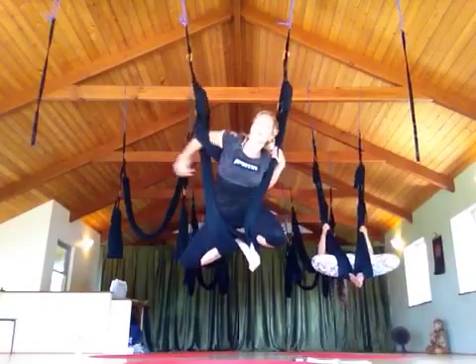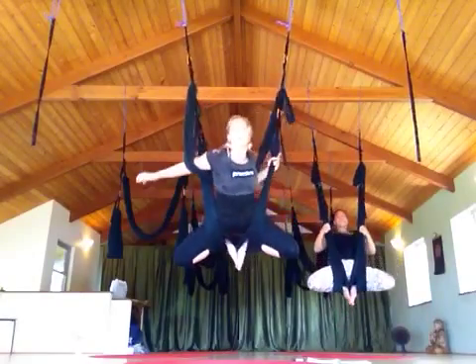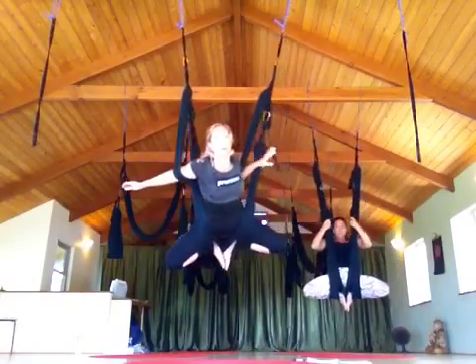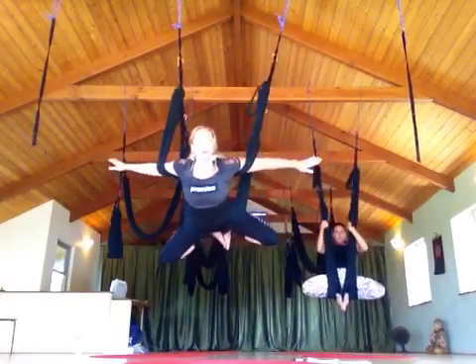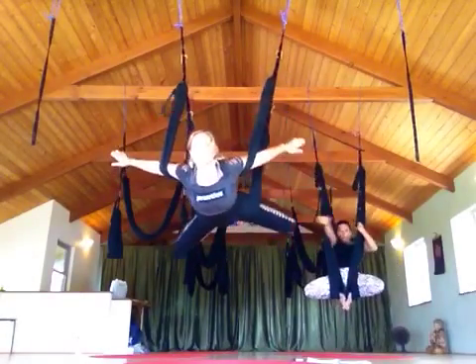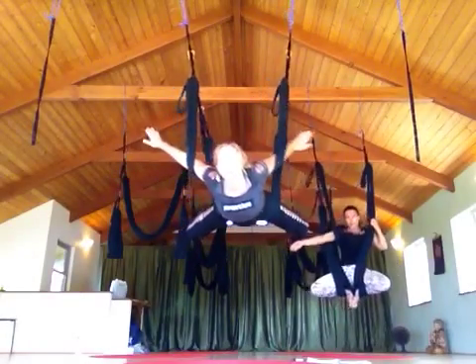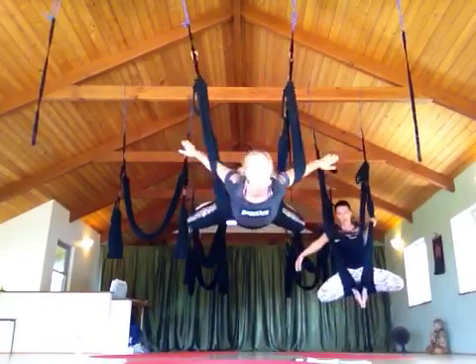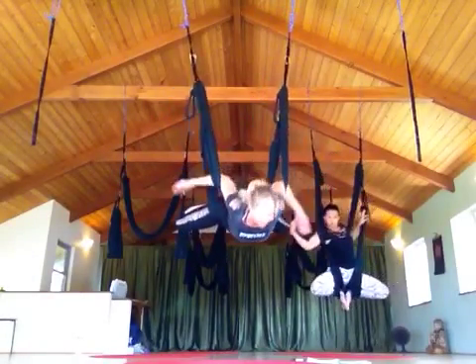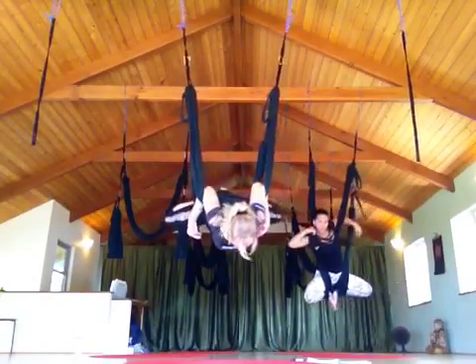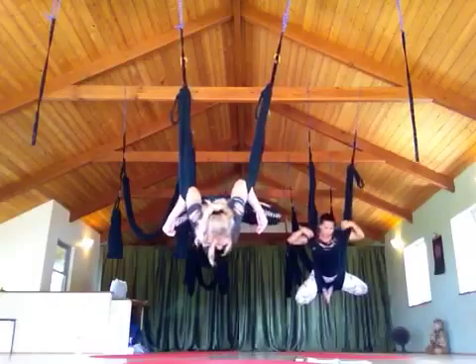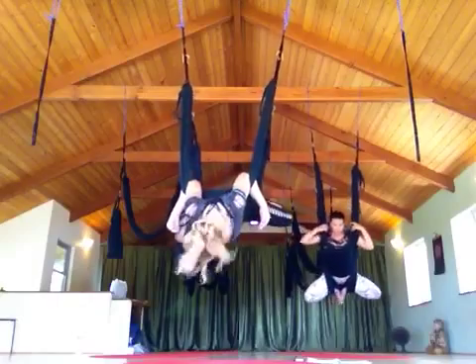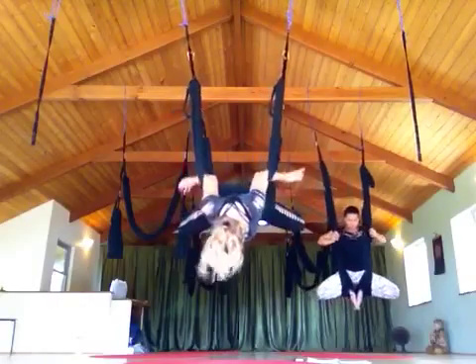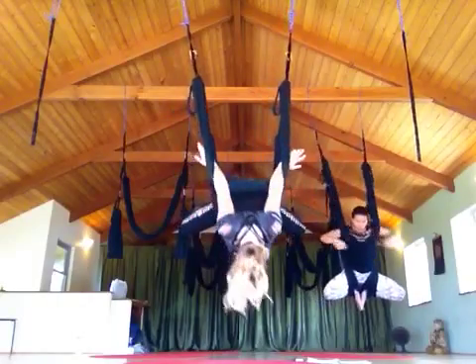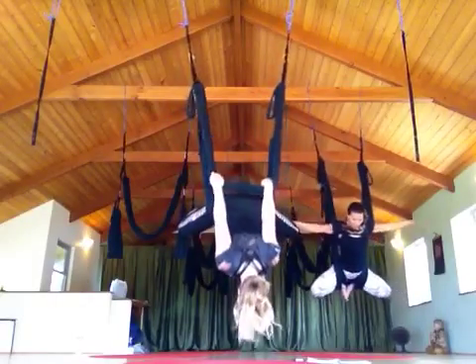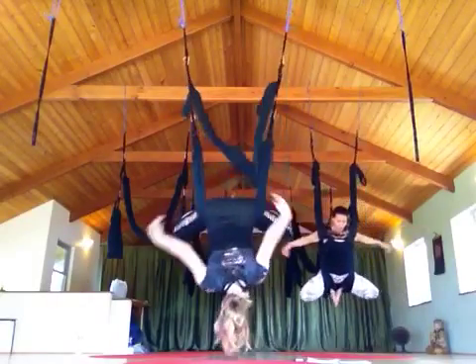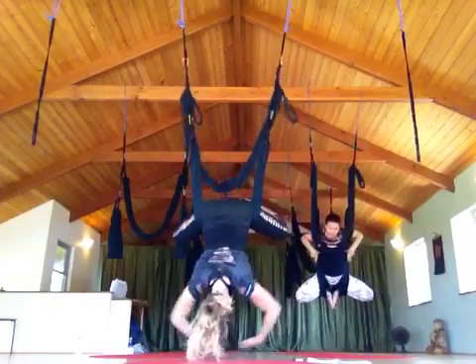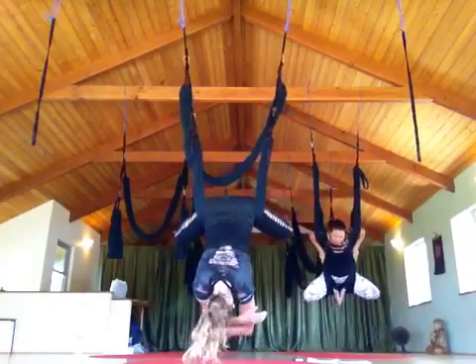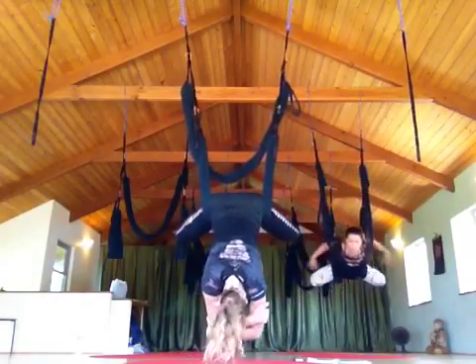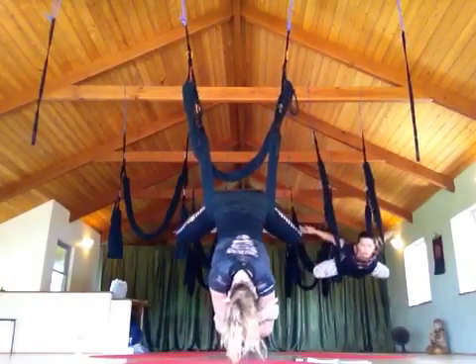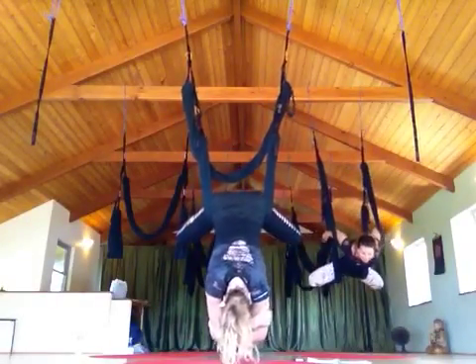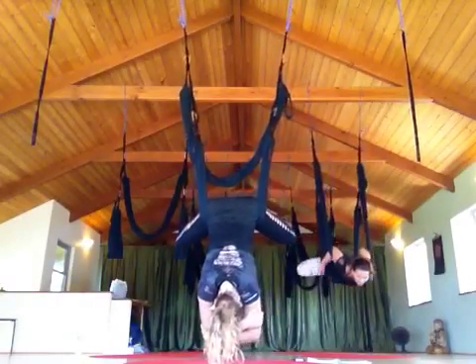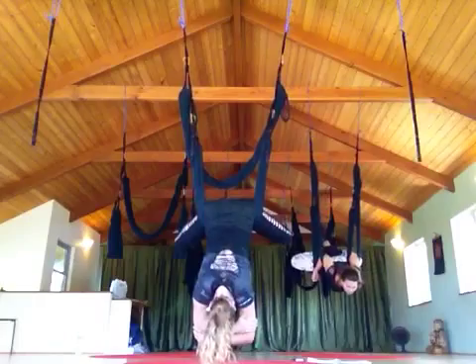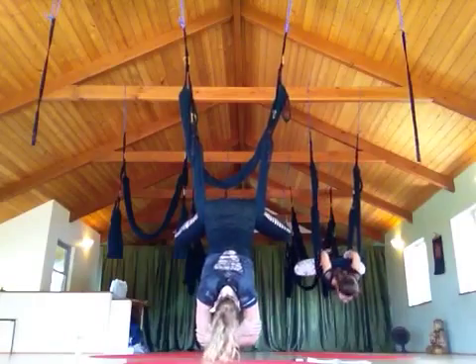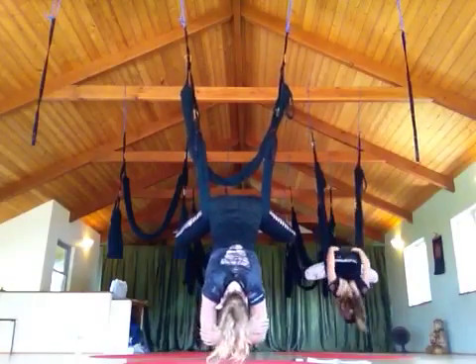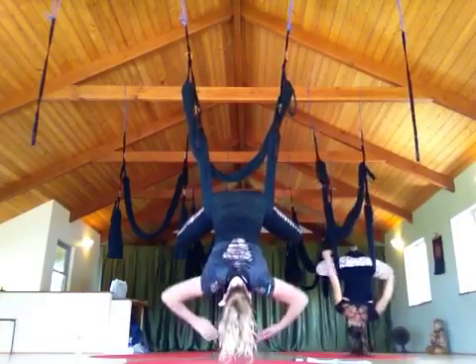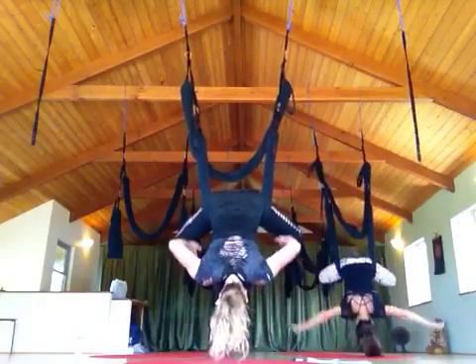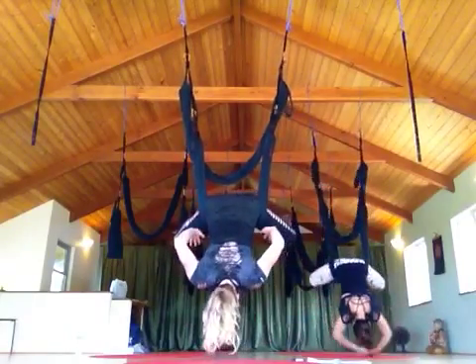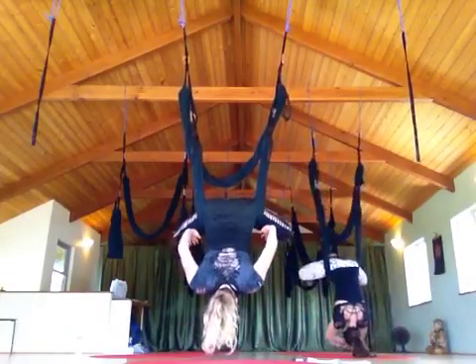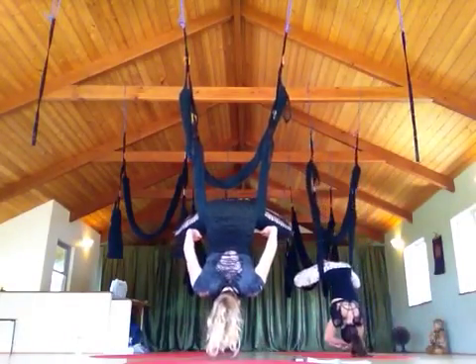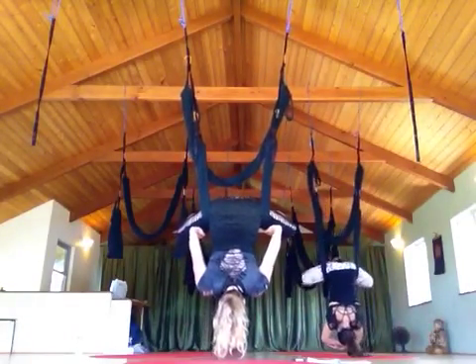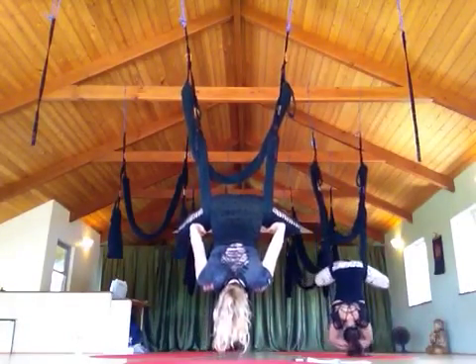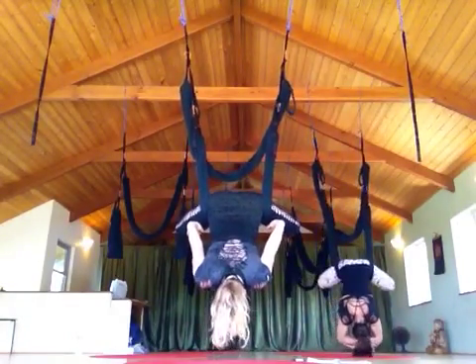Thread through for skydiver, flying butterfly. Tiktabala. We have some great leg stretches we can do.